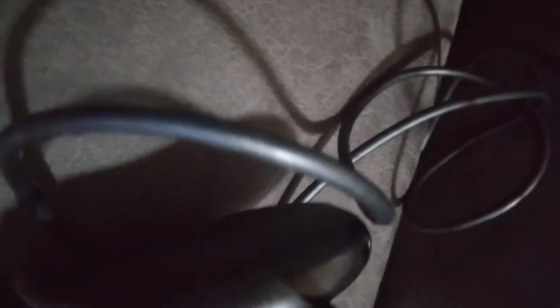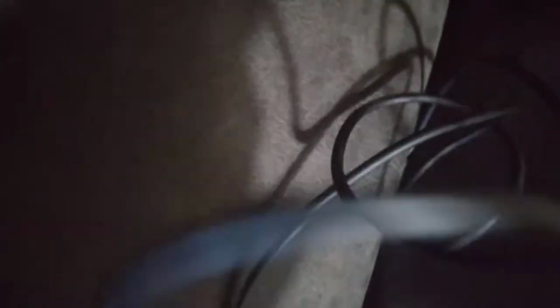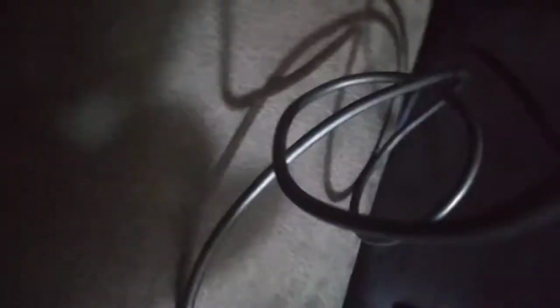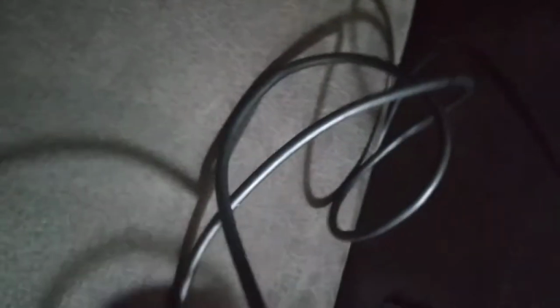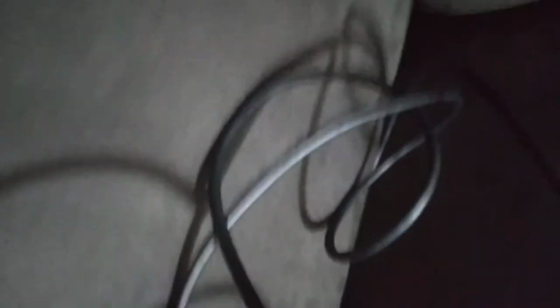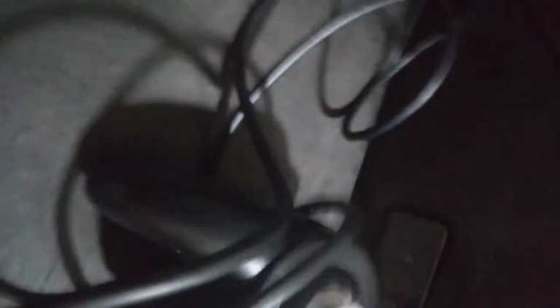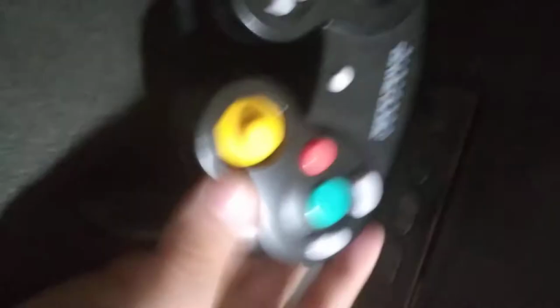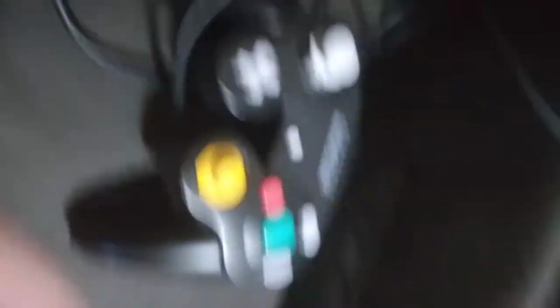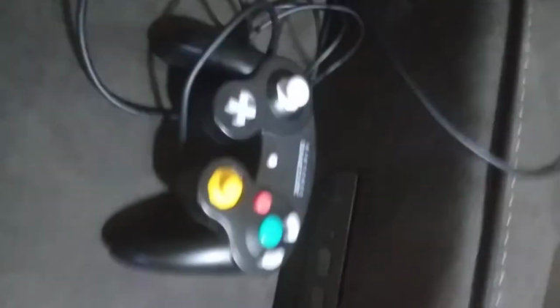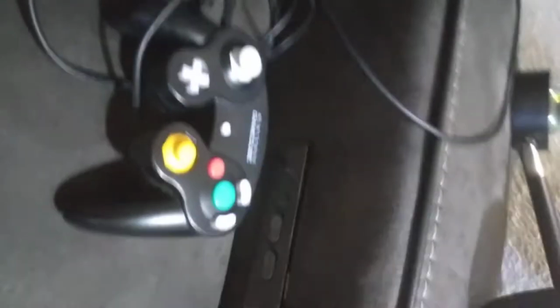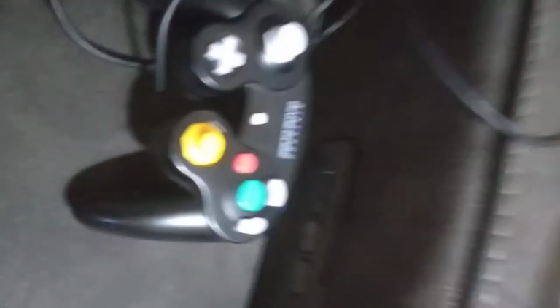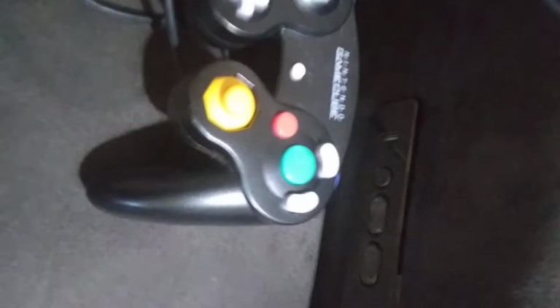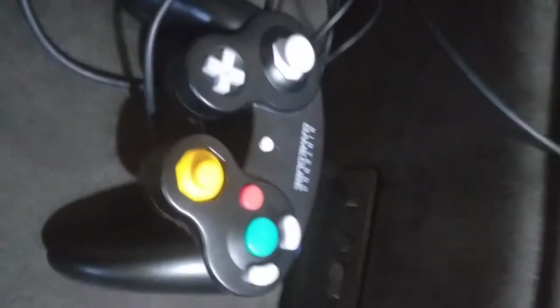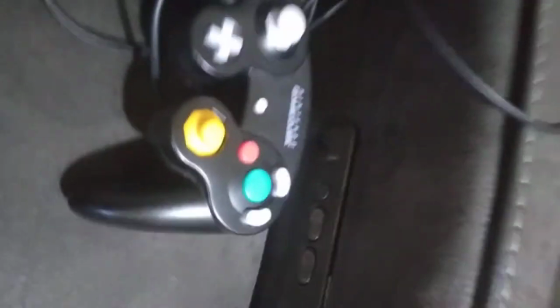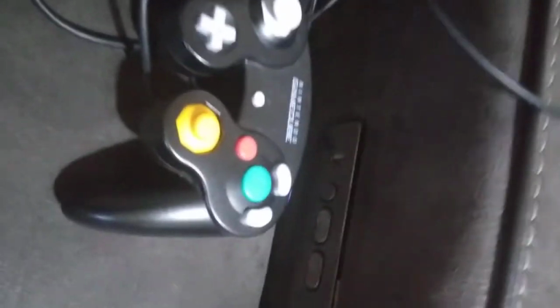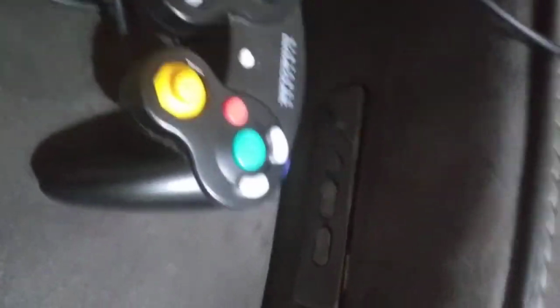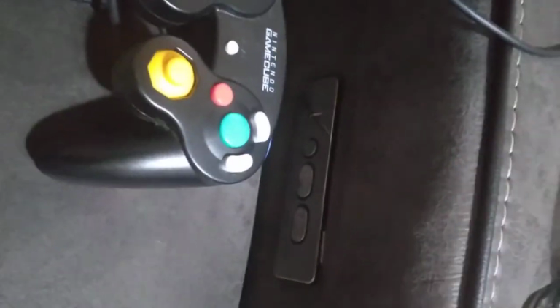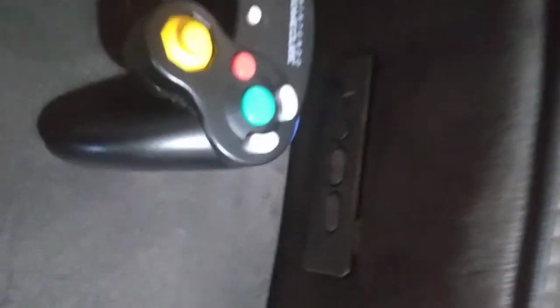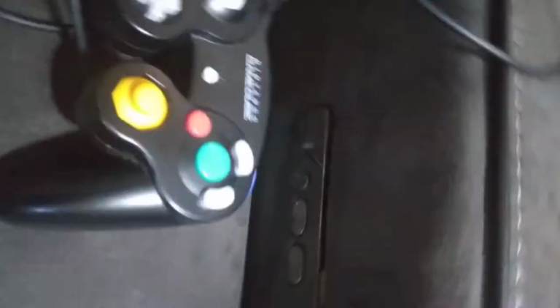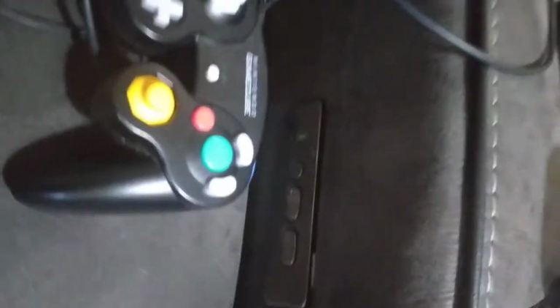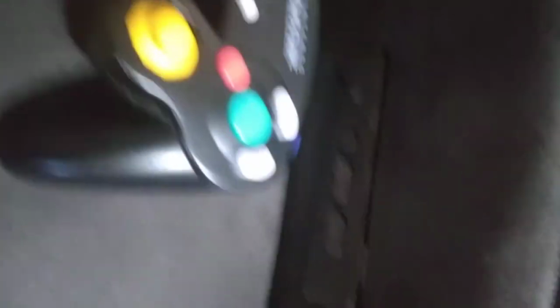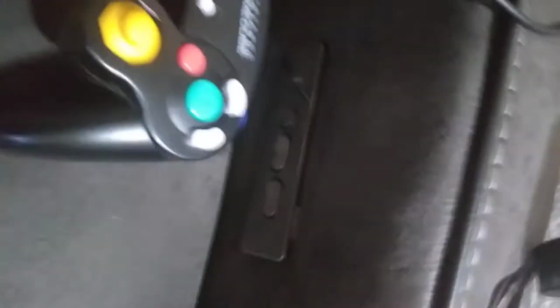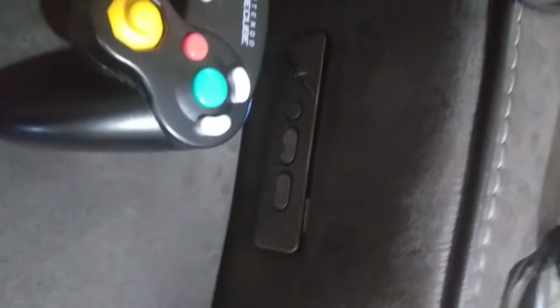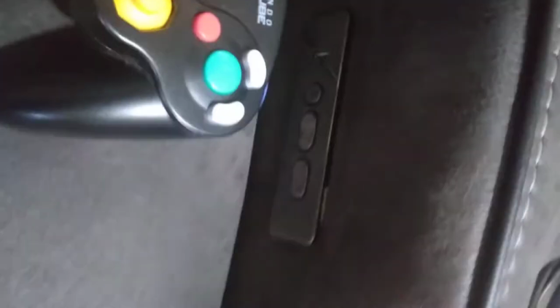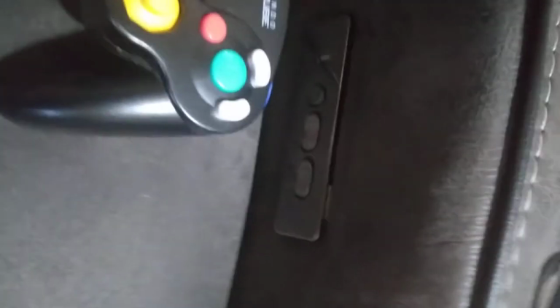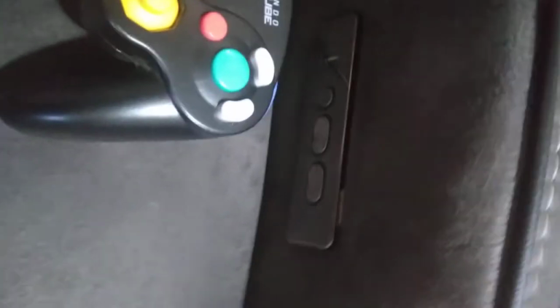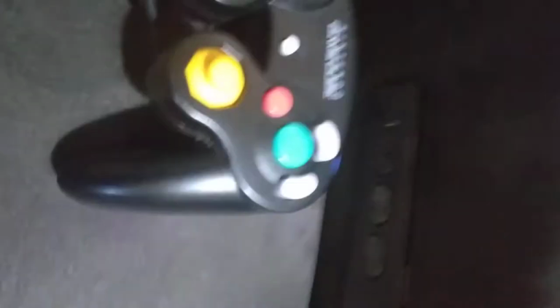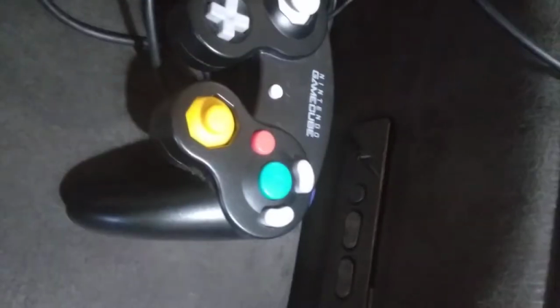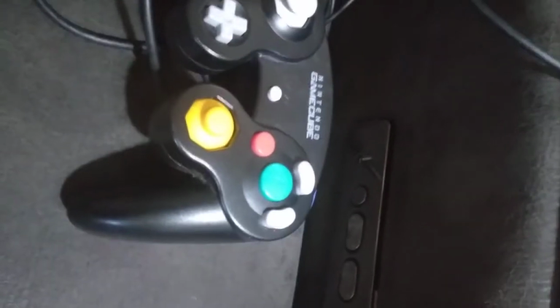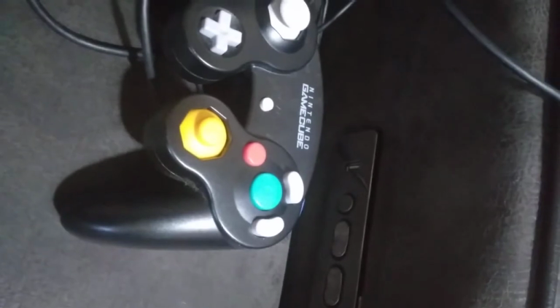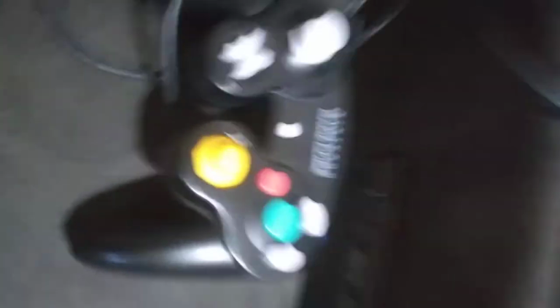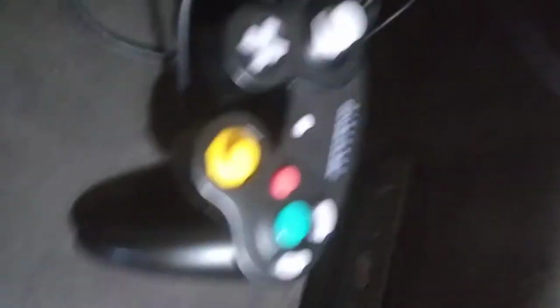I'm gonna give the GameCube controller a 15 out of 20.